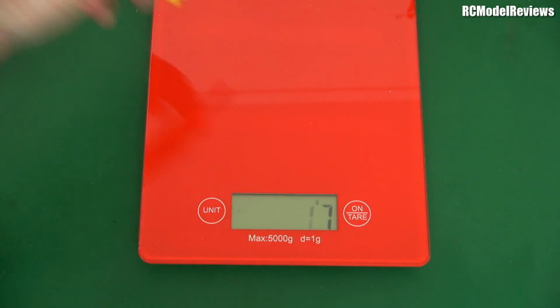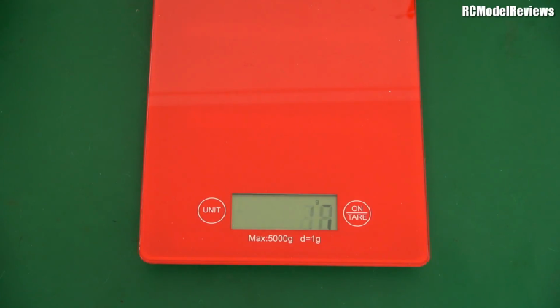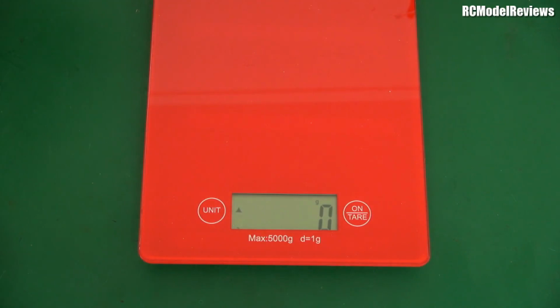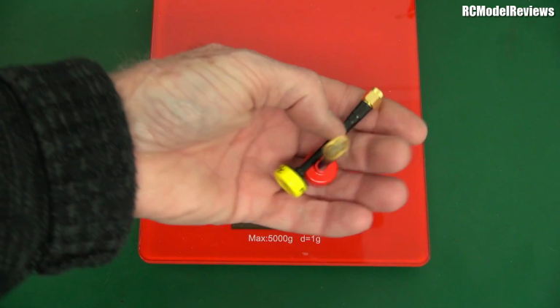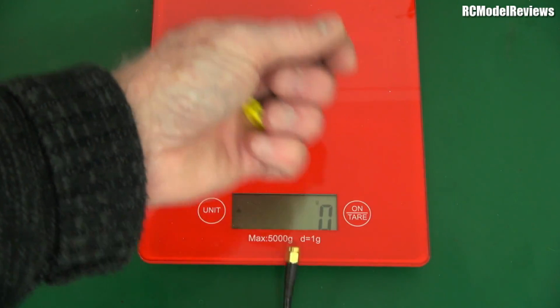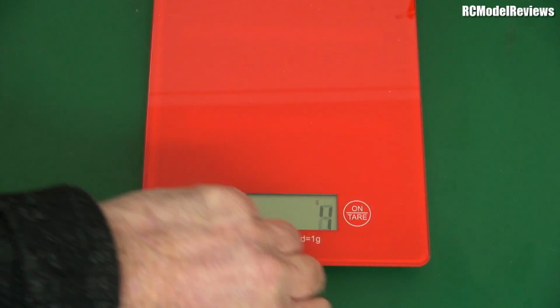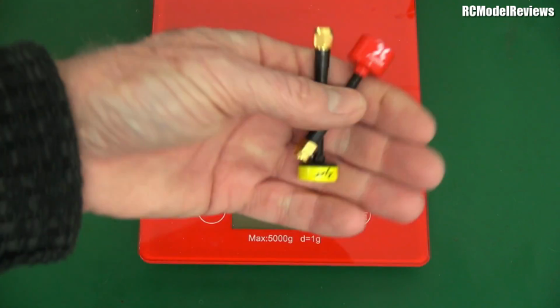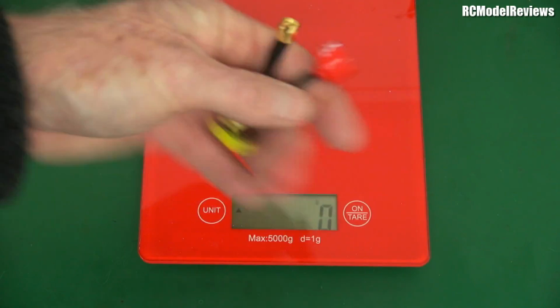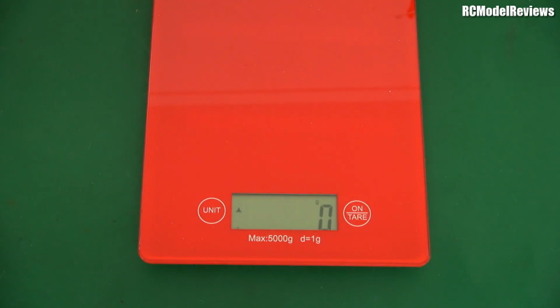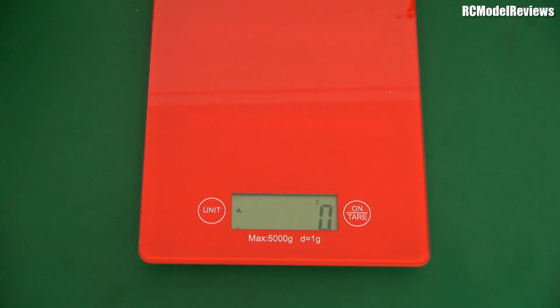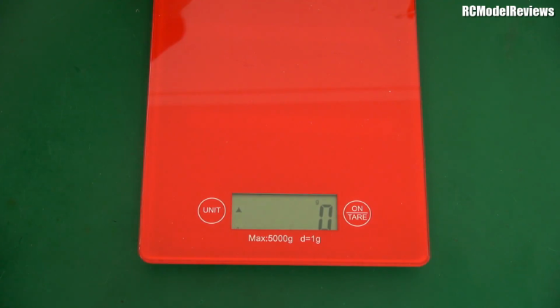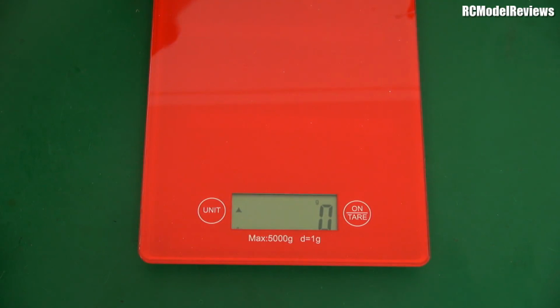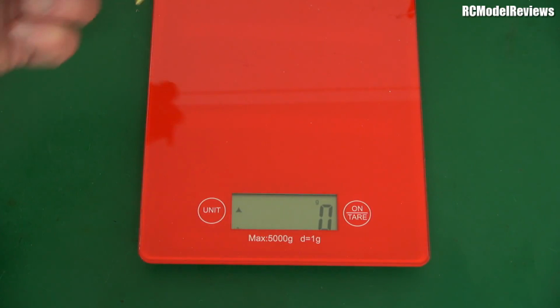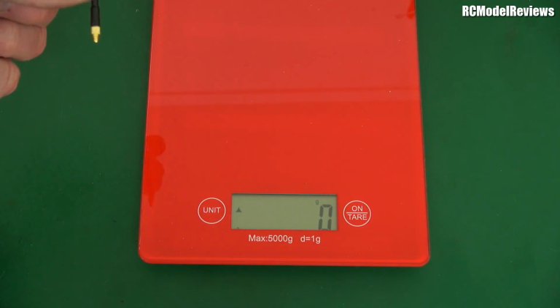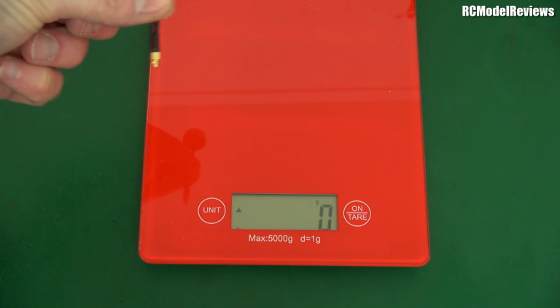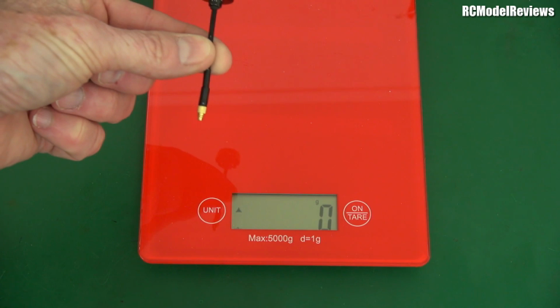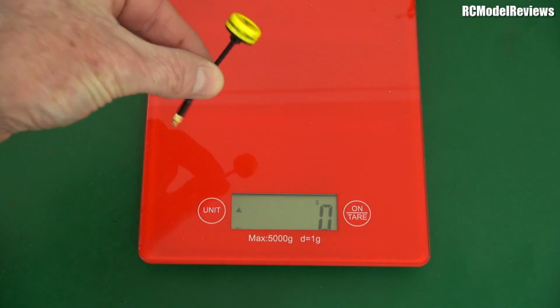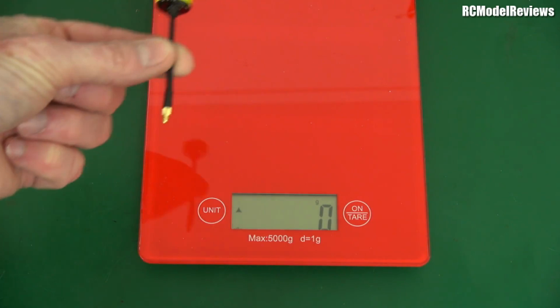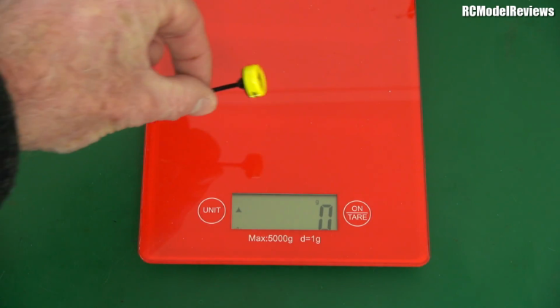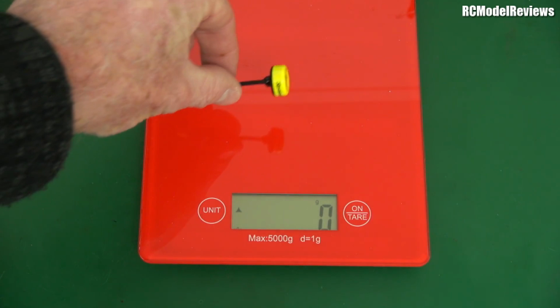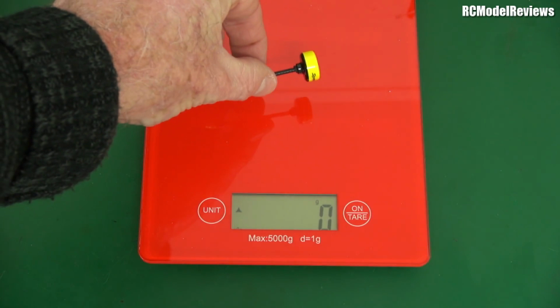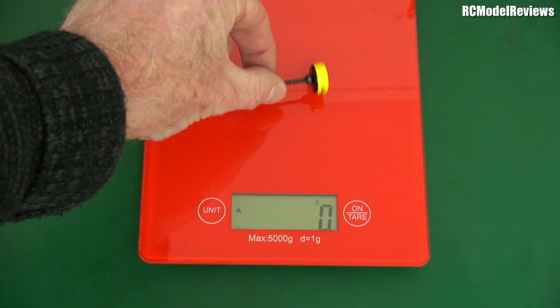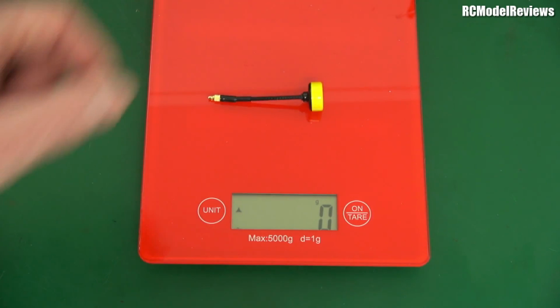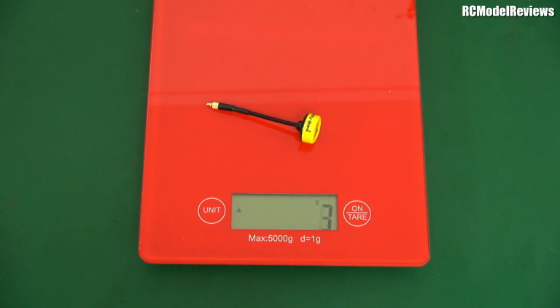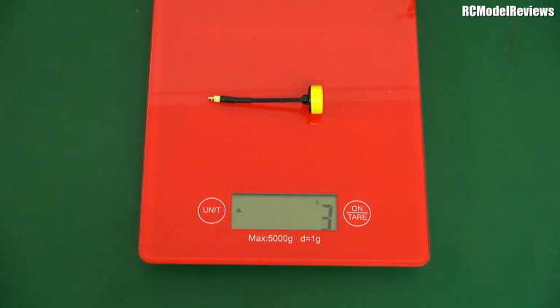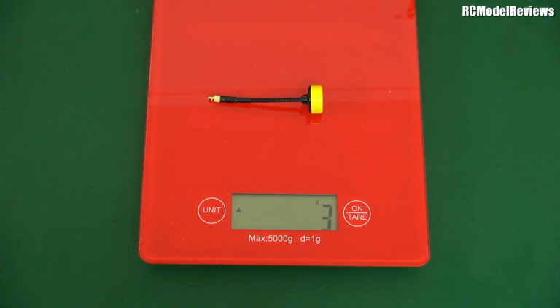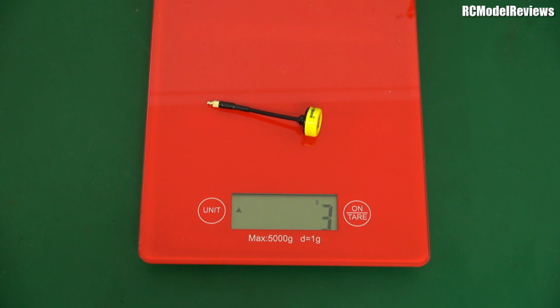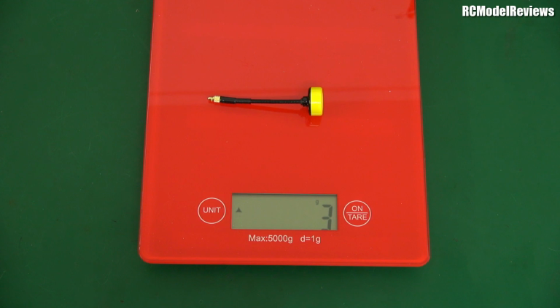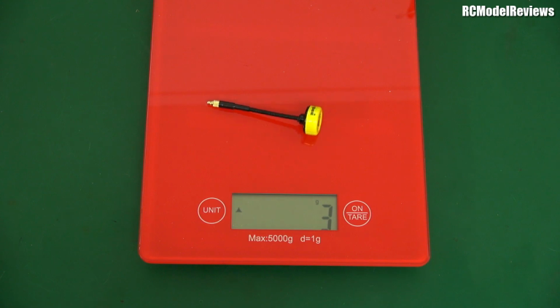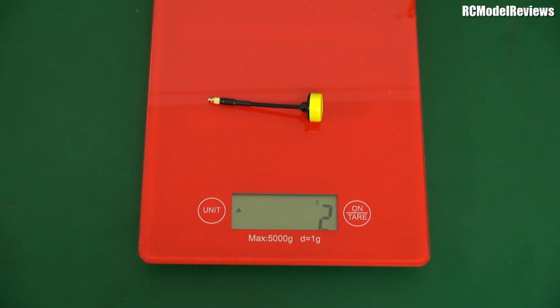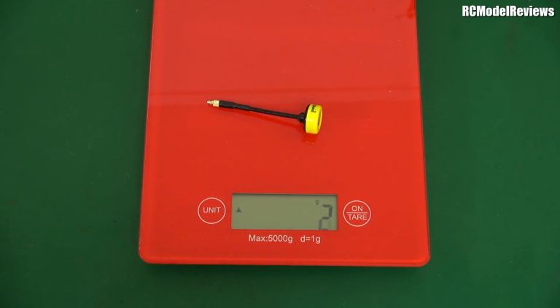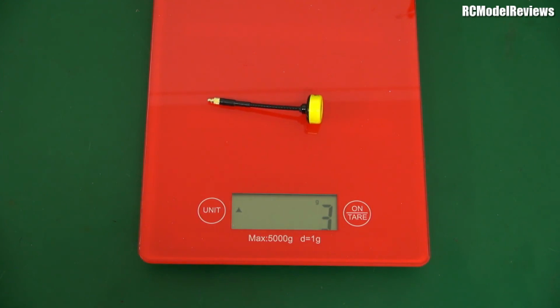So basically these two weigh about the same. It'll be interesting to see. Now here's the lighter weight one with the MMCX connector, which is obviously designed for smaller craft. Let's see what that comes in at. Wow — less than half the weight. That's pretty good.